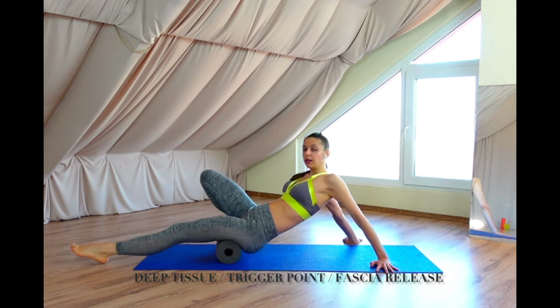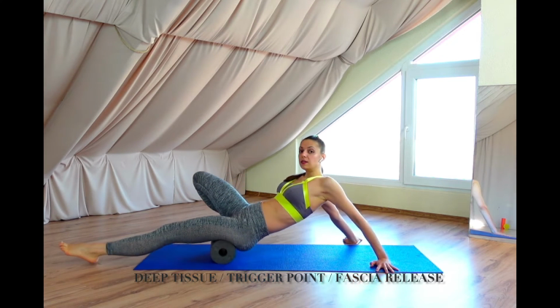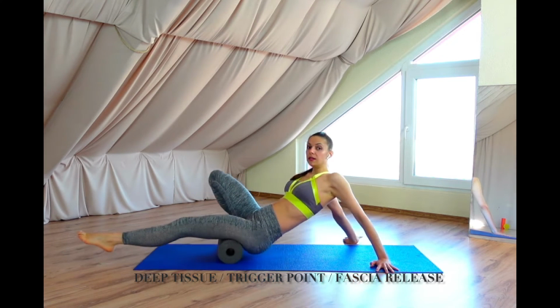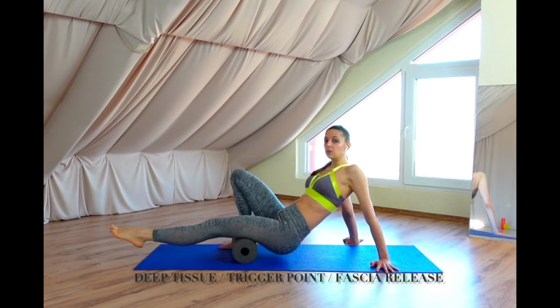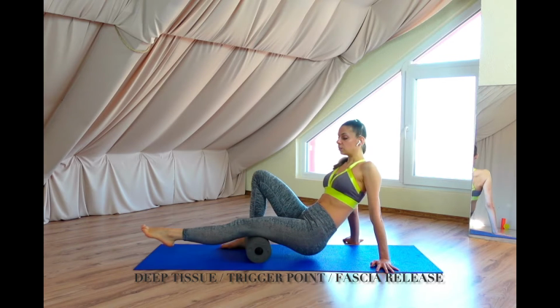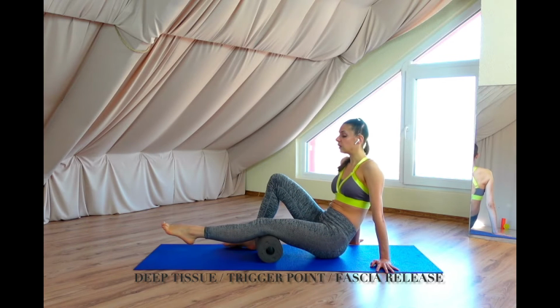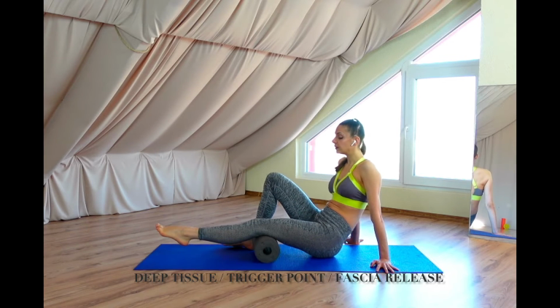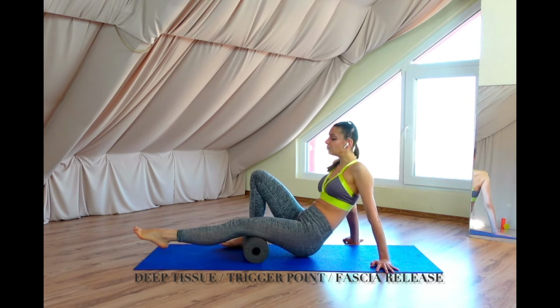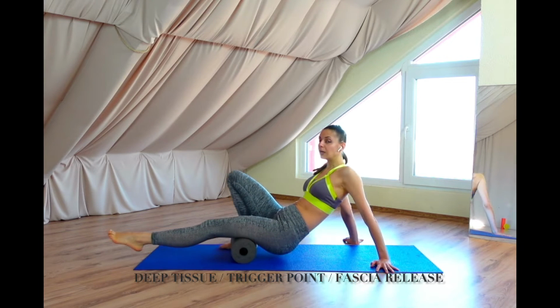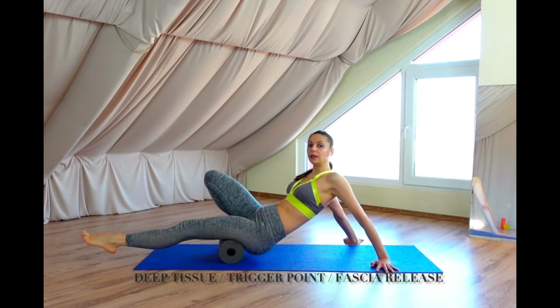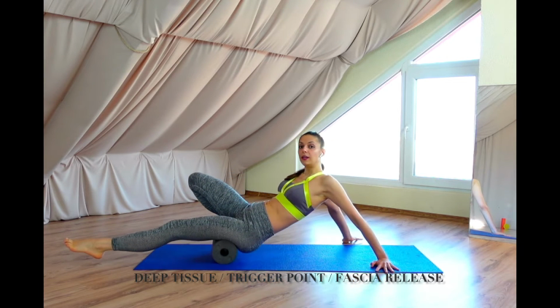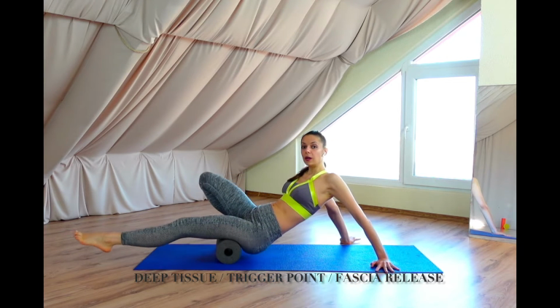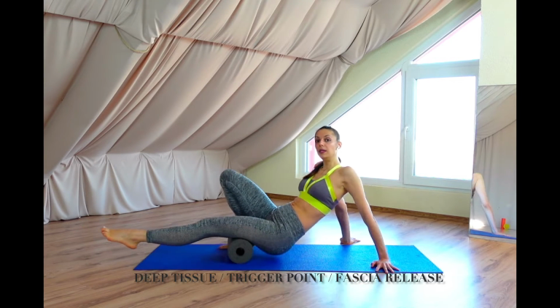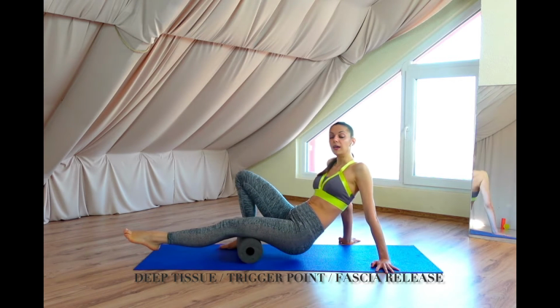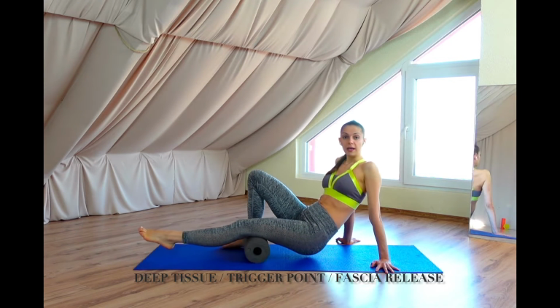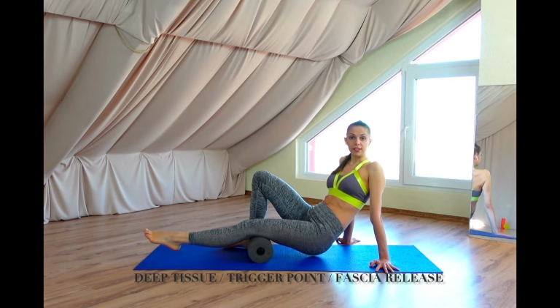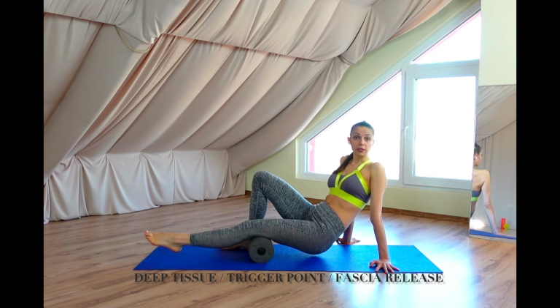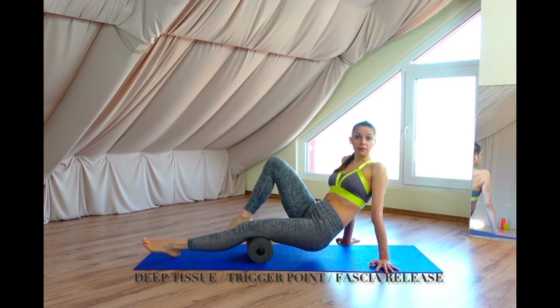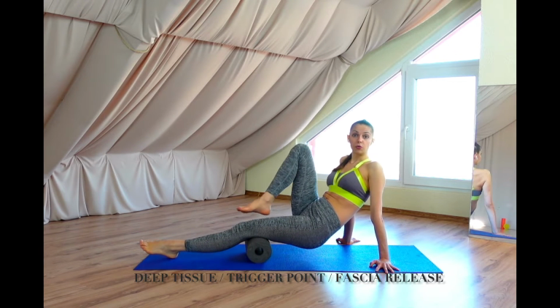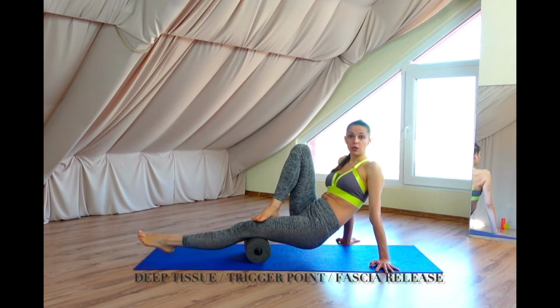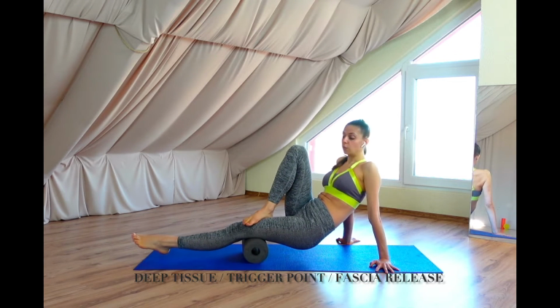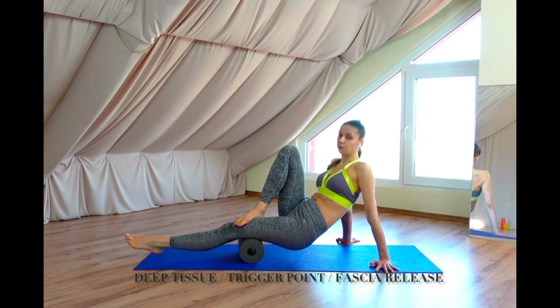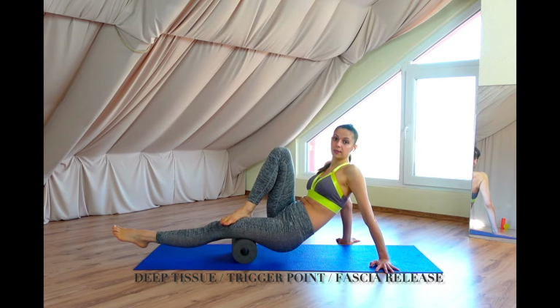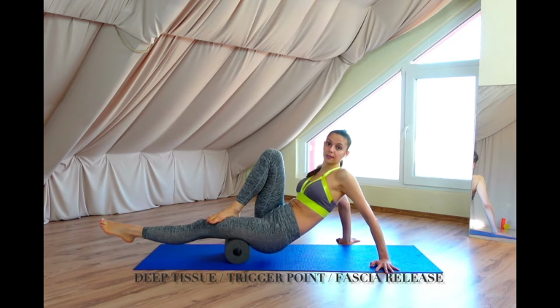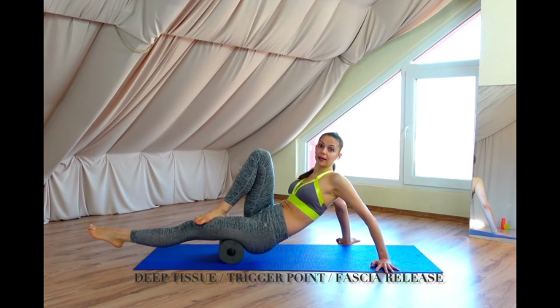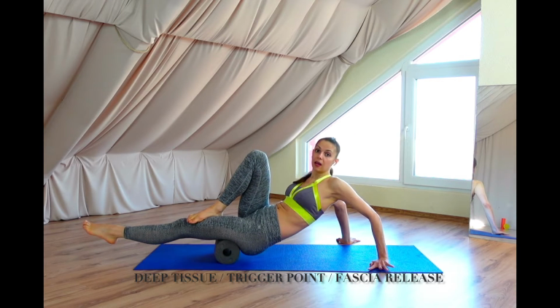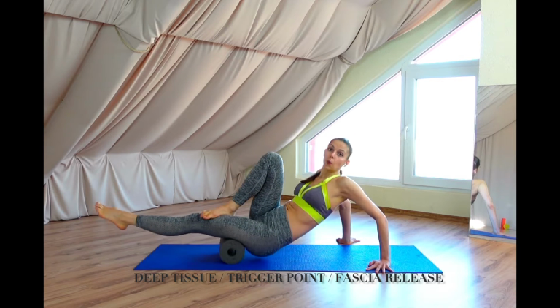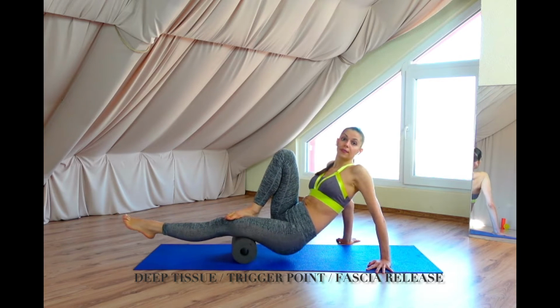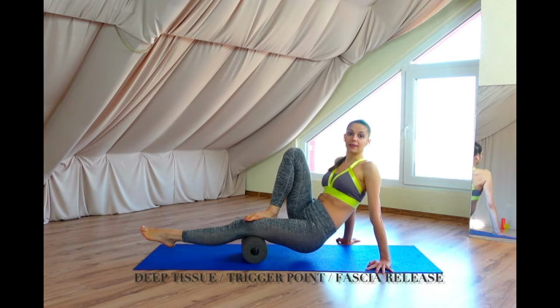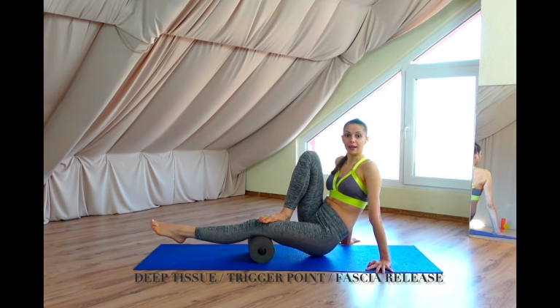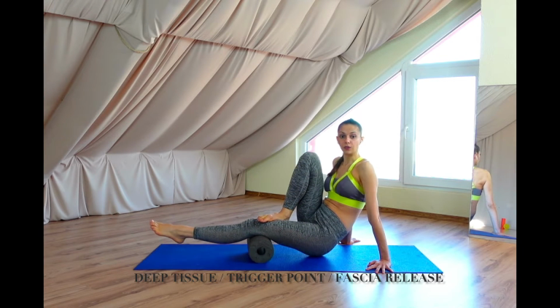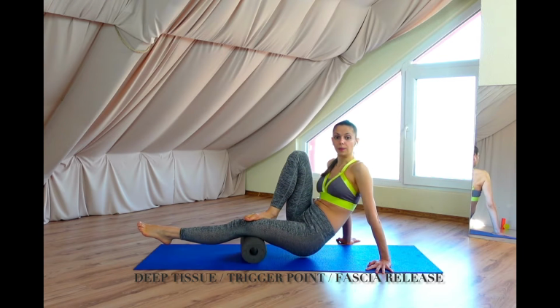There is not too much tension happening here. If it's not enough, of course you can always press that thigh with the other leg on top. Continue rolling.